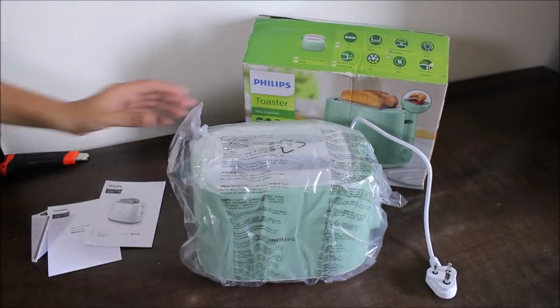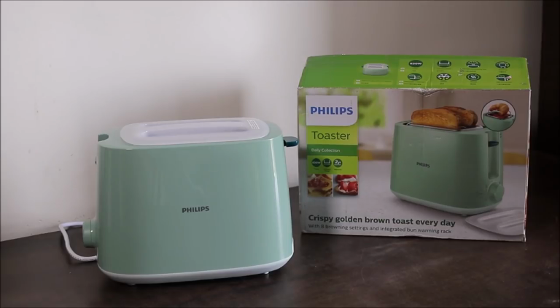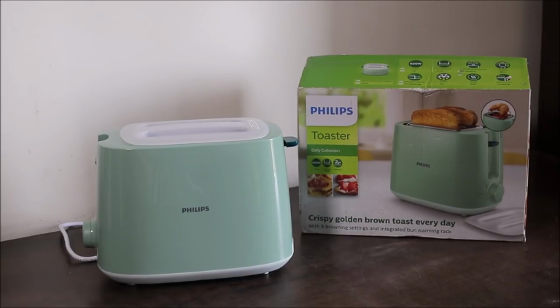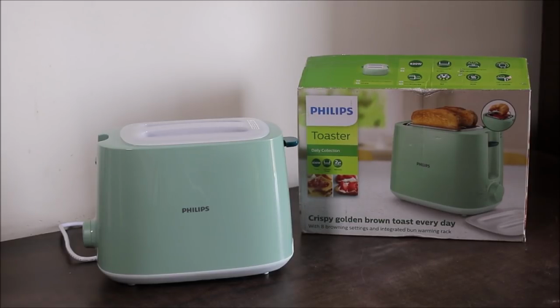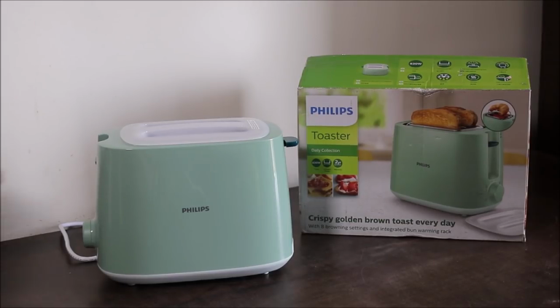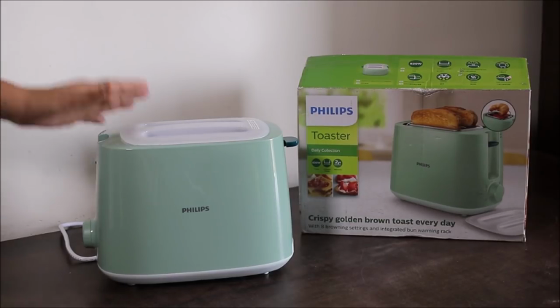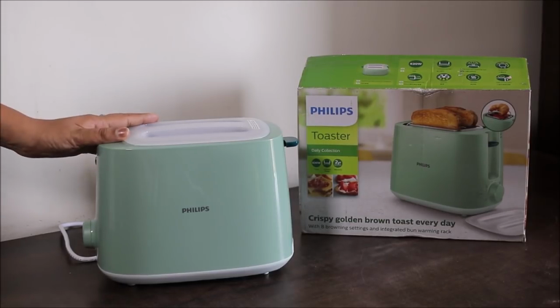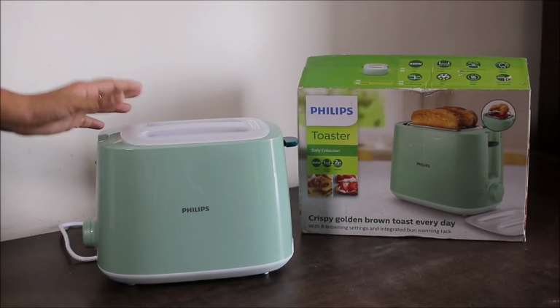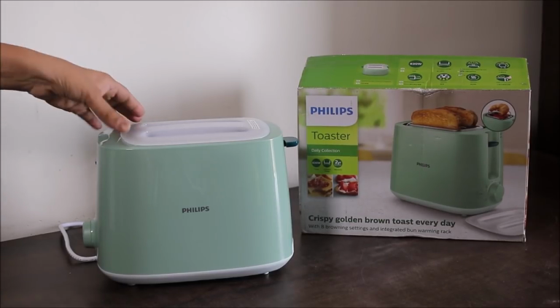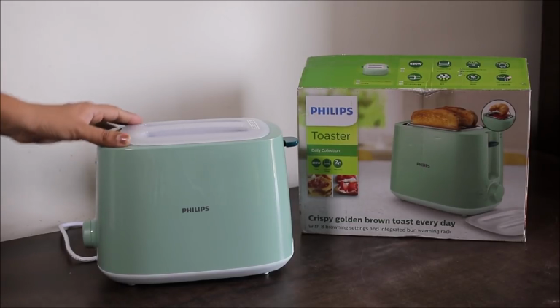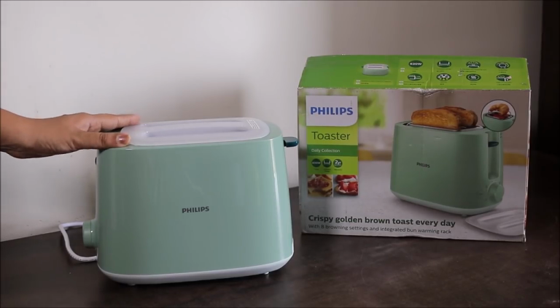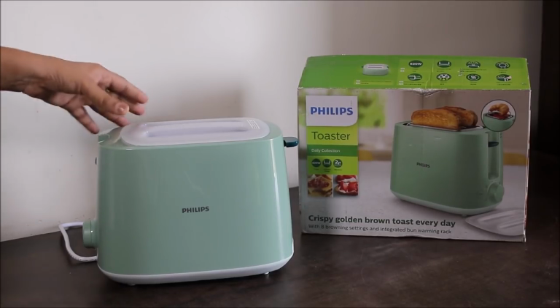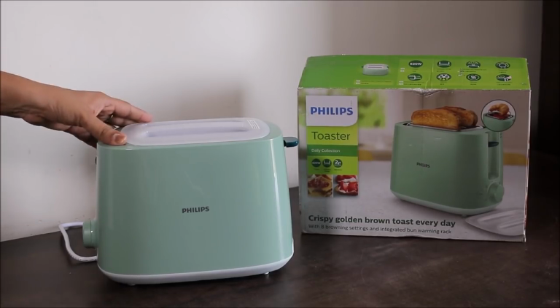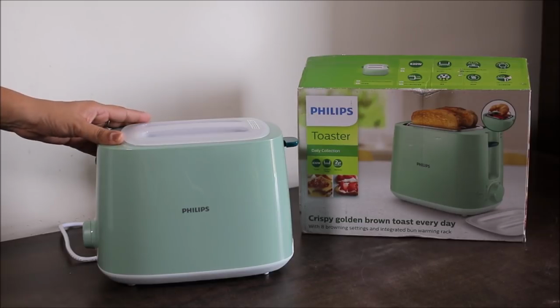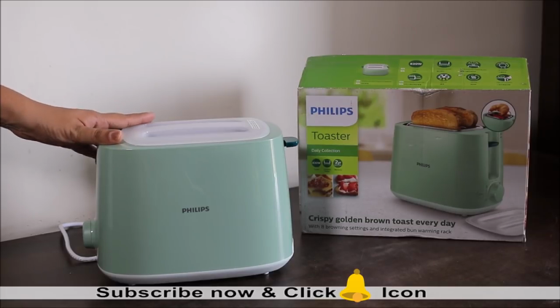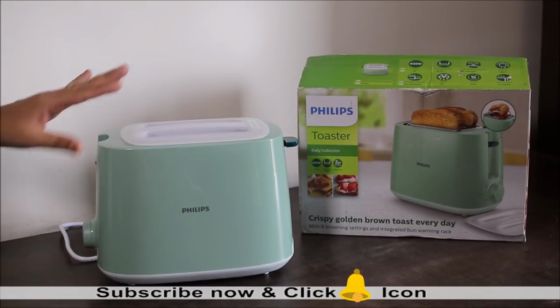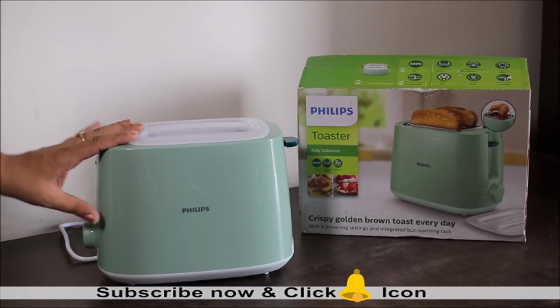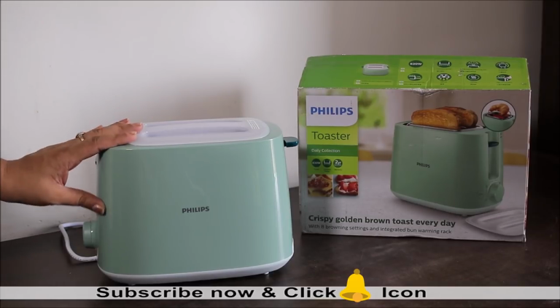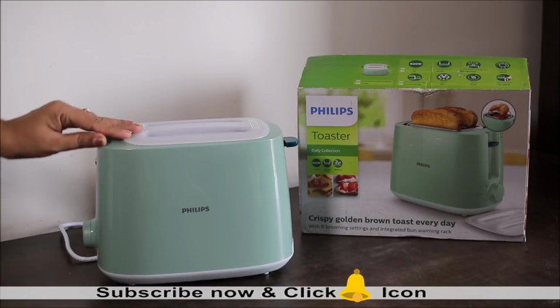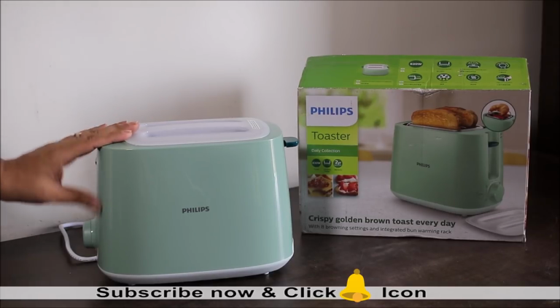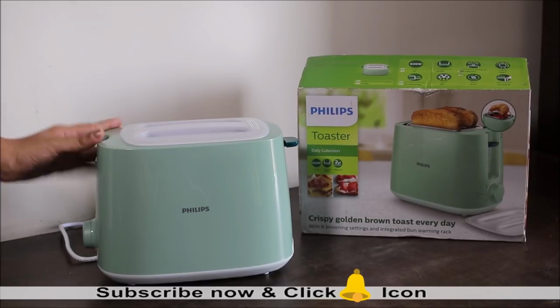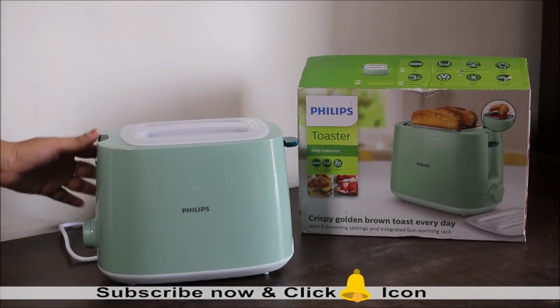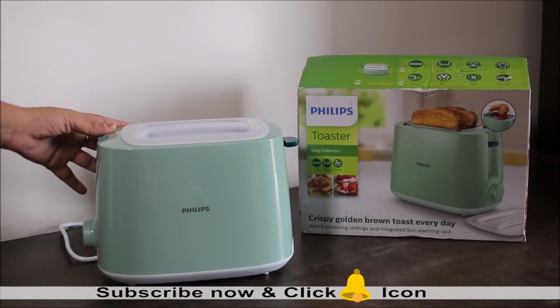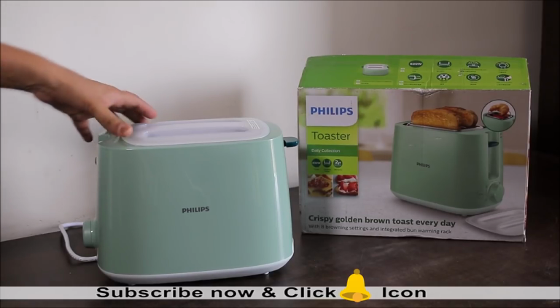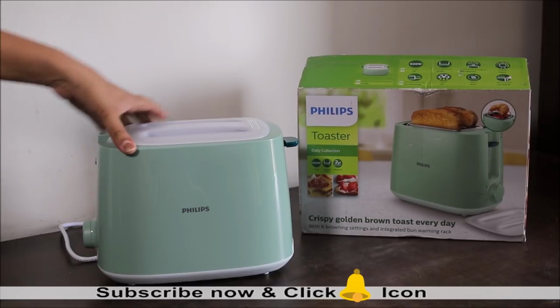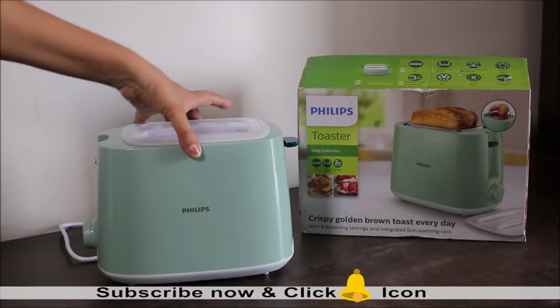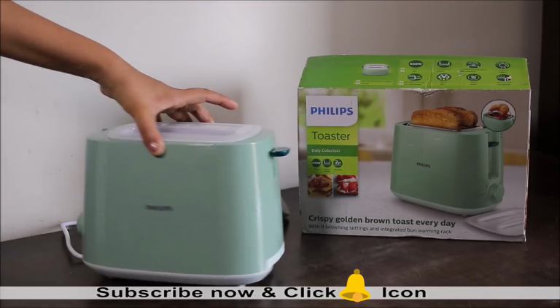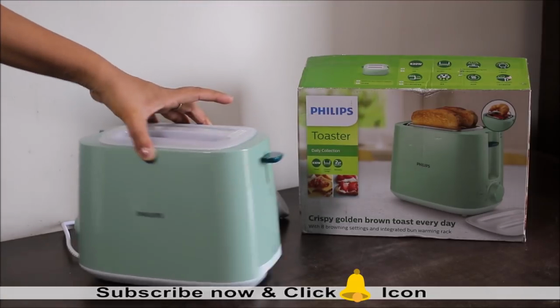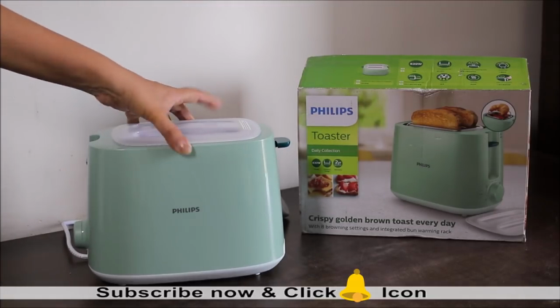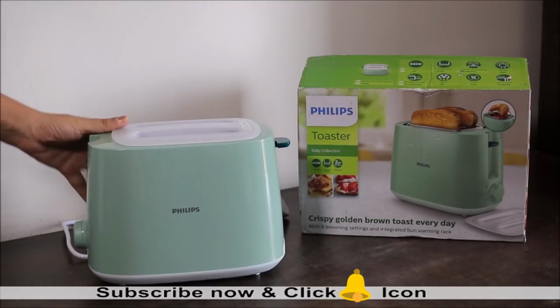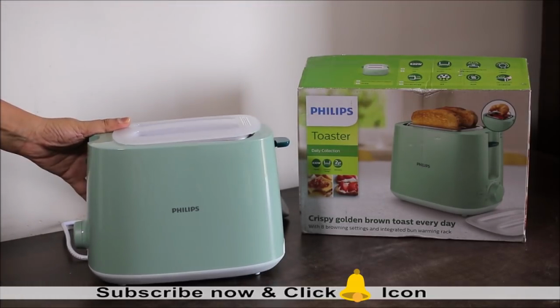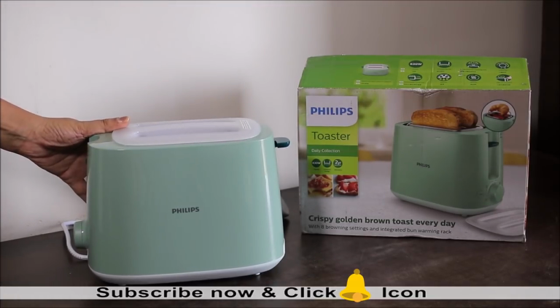Now let's open the box and see how this actual green color pop-up toaster looks. I quite like this green colored body — it gives a nice premium look to the toaster, and we can easily maintain it without having to clean it as frequently as we would a white color body.